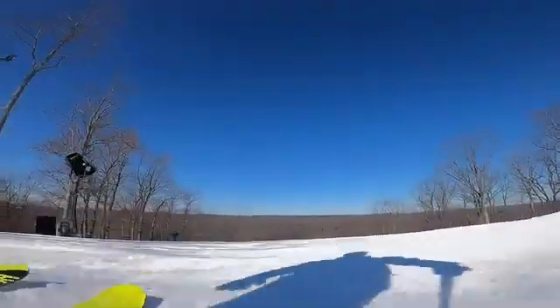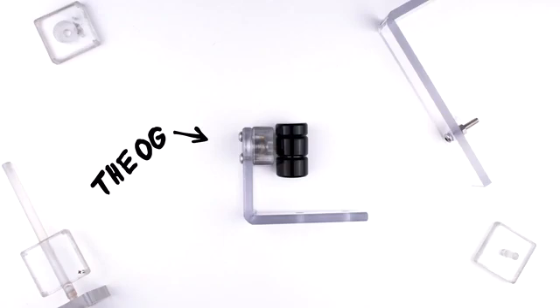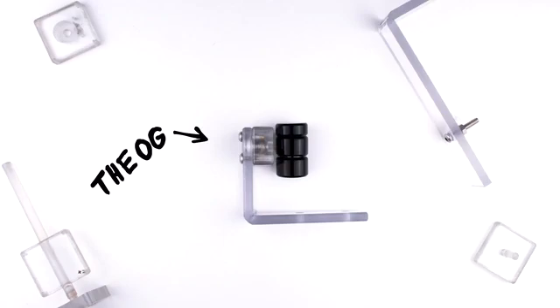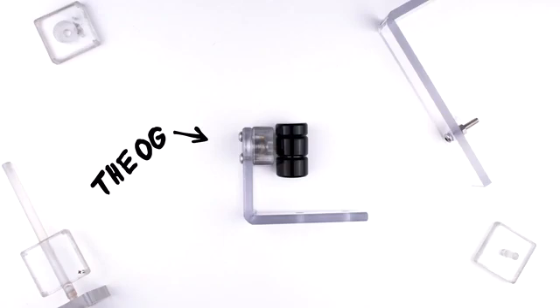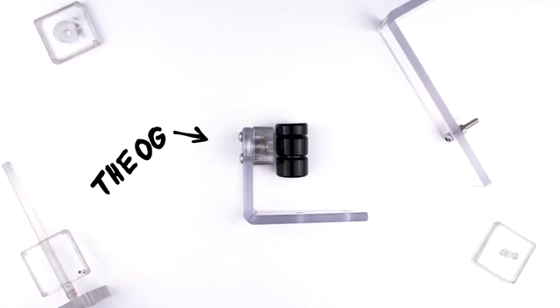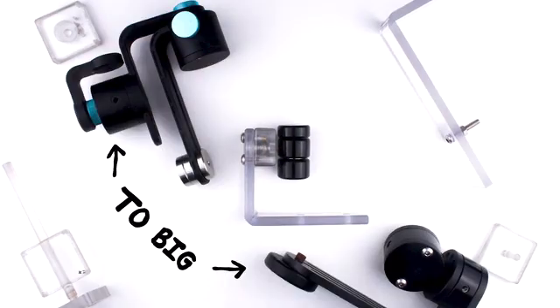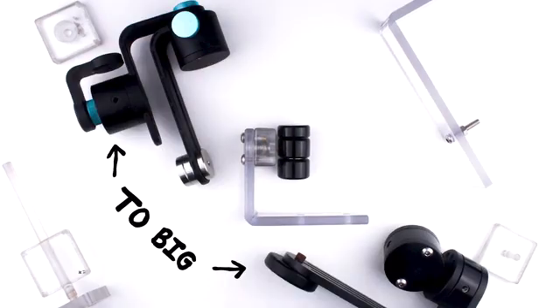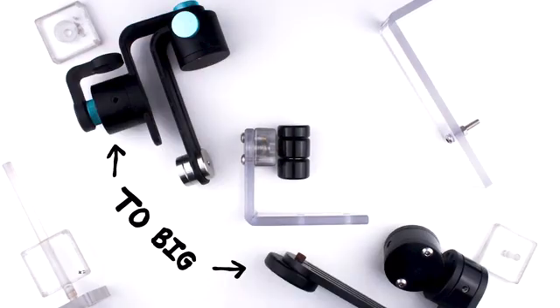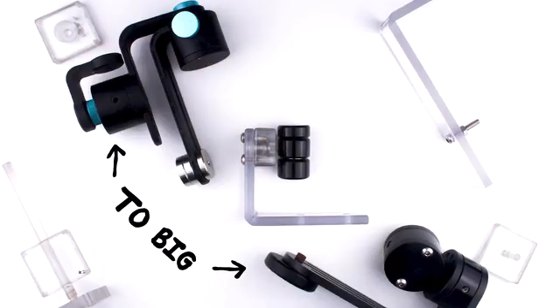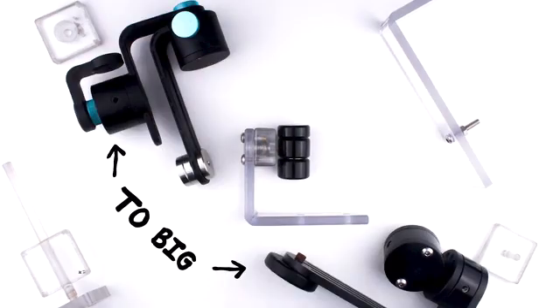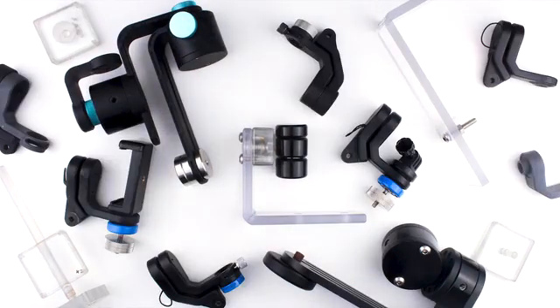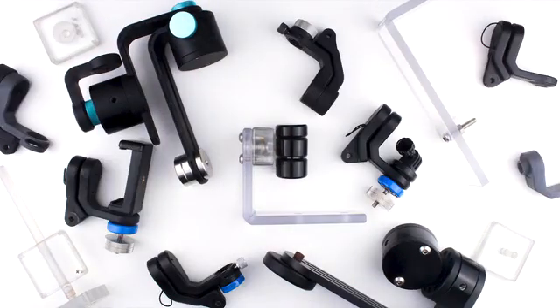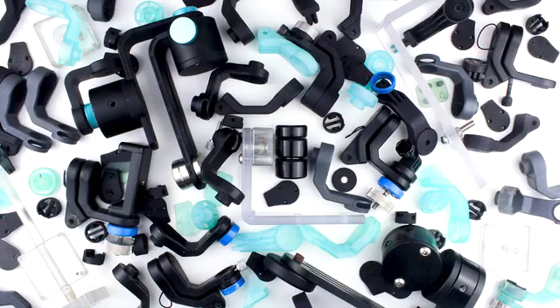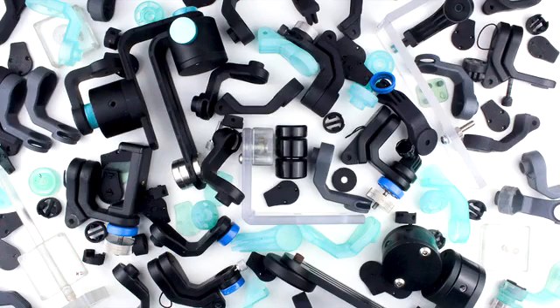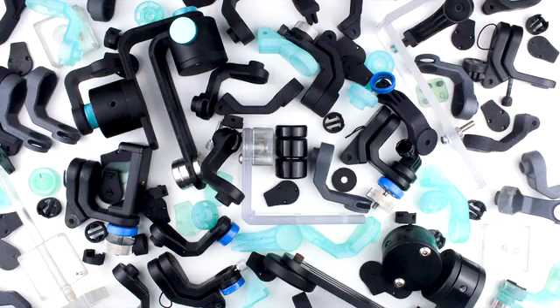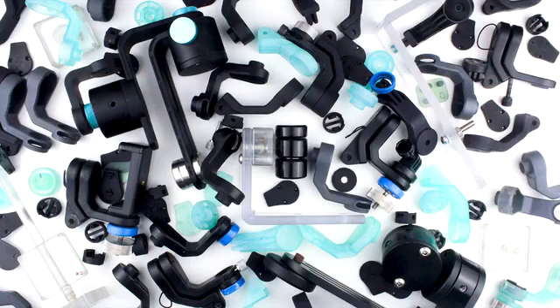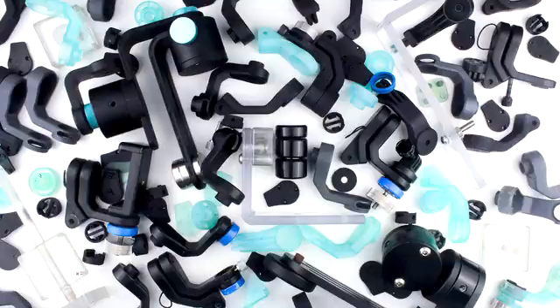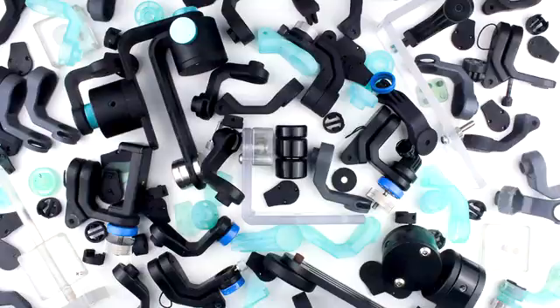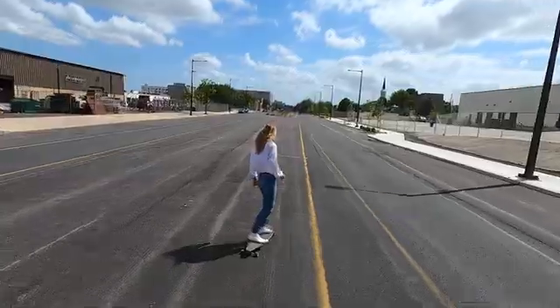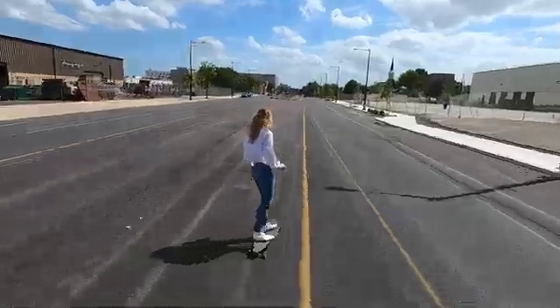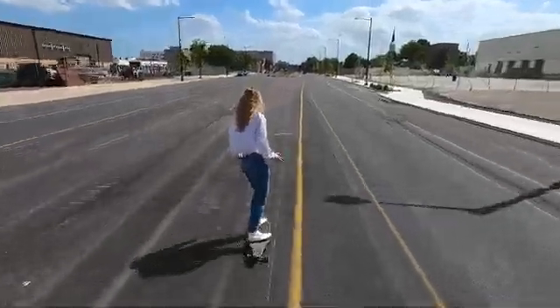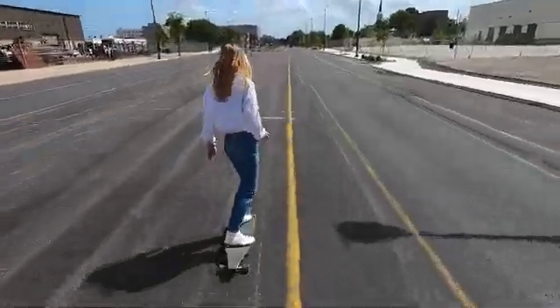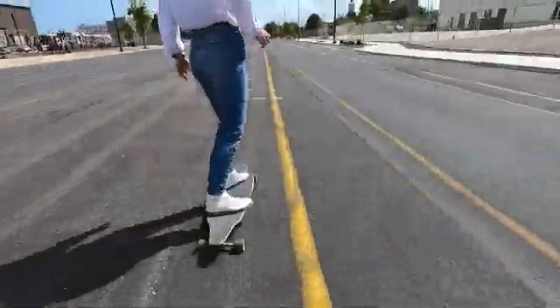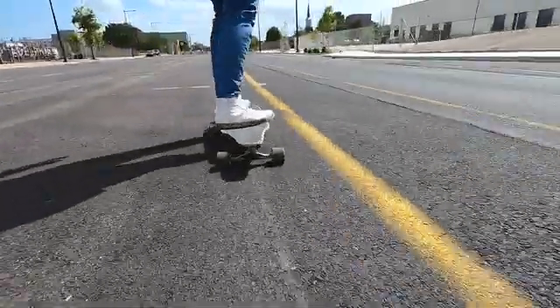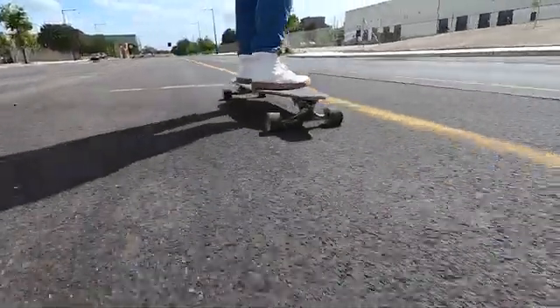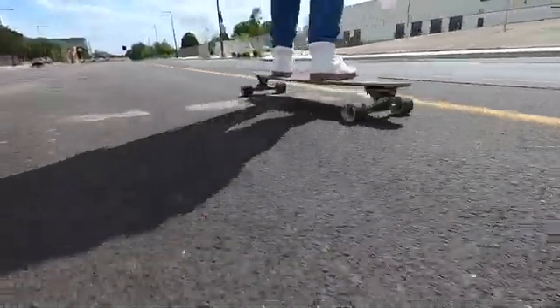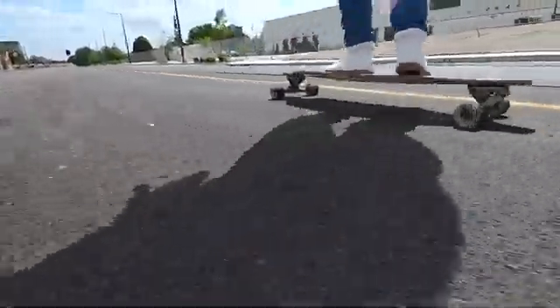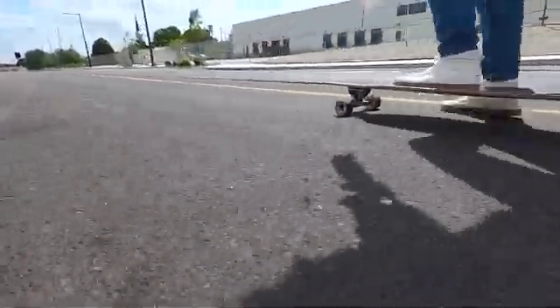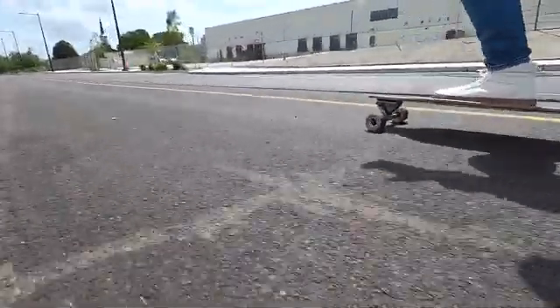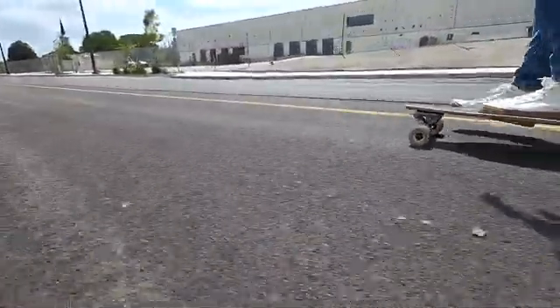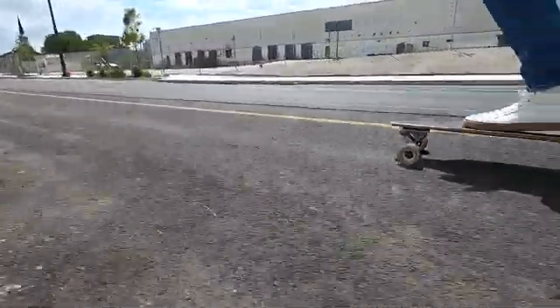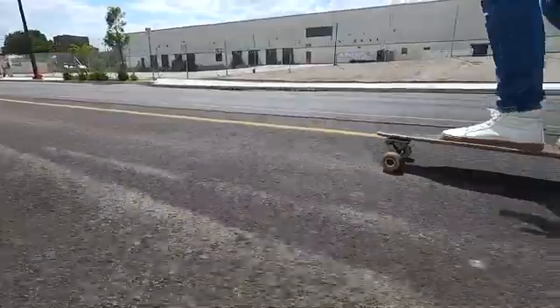From handmade prototypes, to bulky prototypes, to many, many 3D printed prototypes, I'm happy to say GravGrip has become the product I first visioned over five years ago.